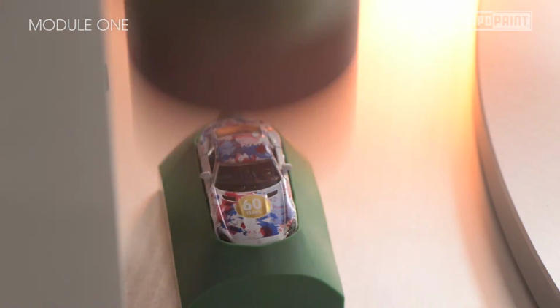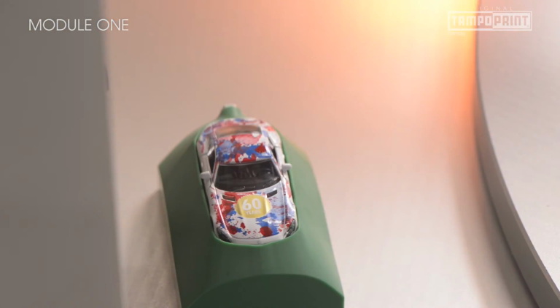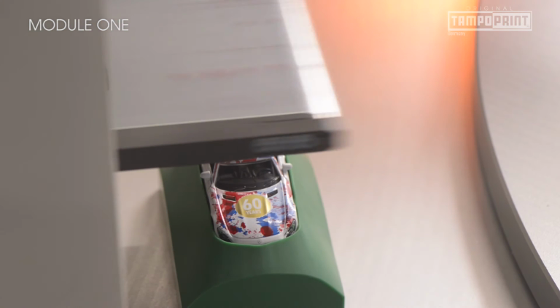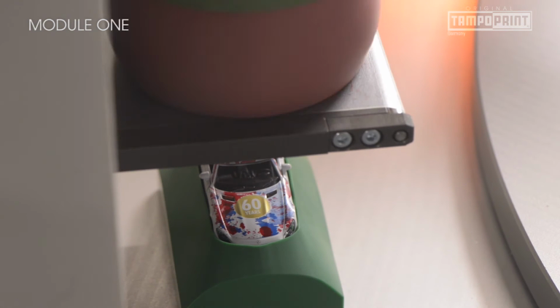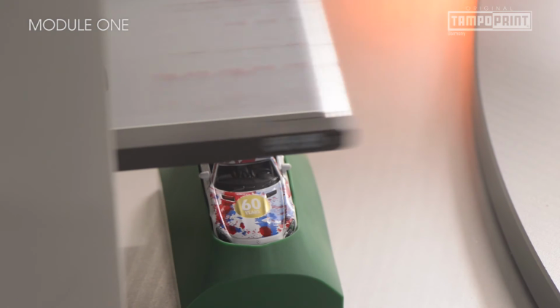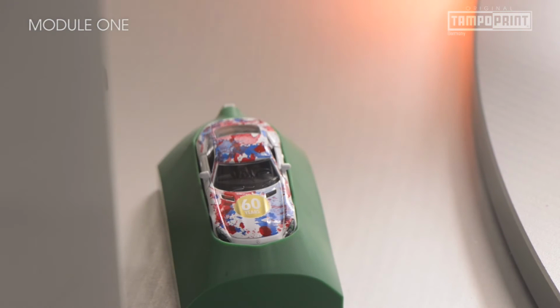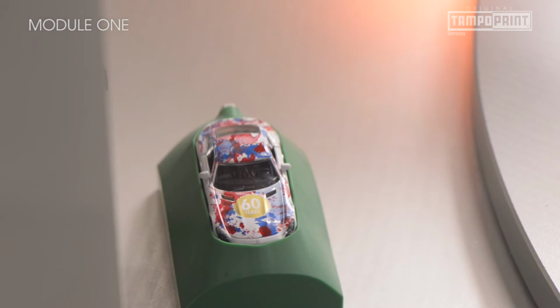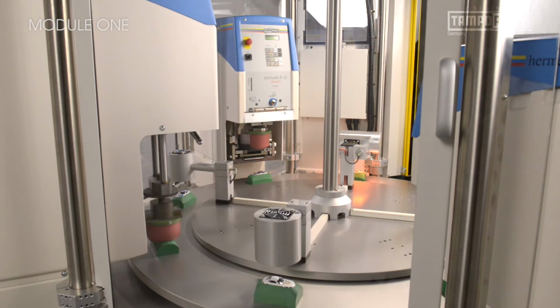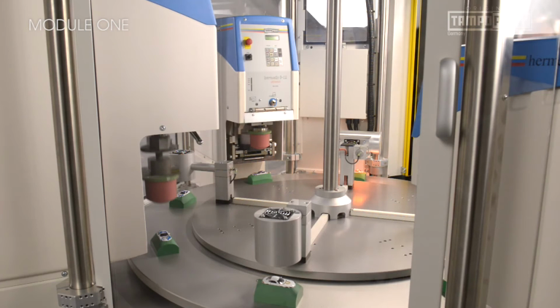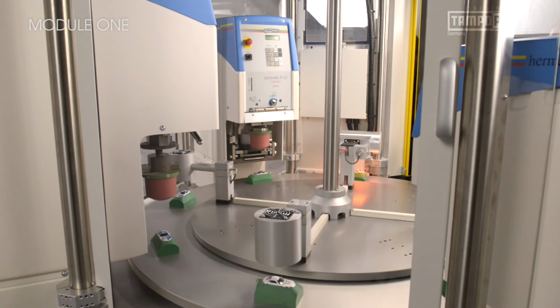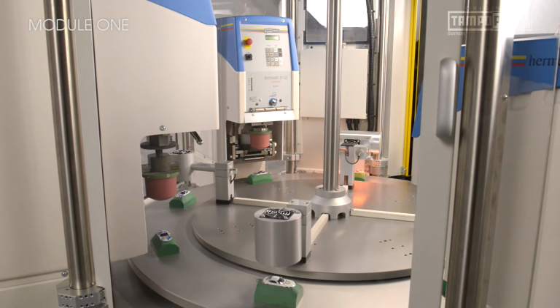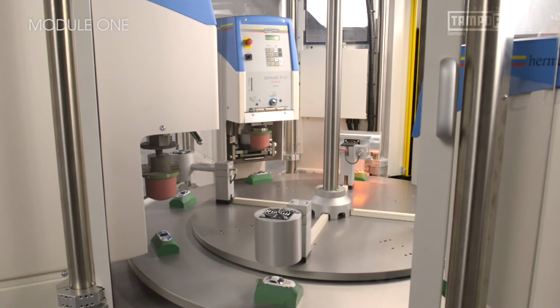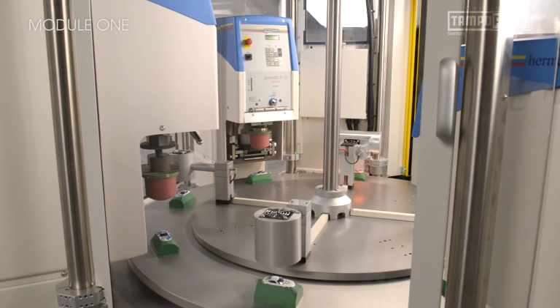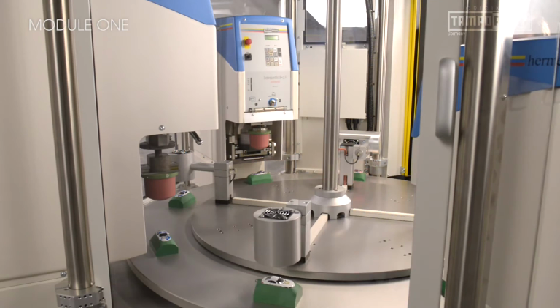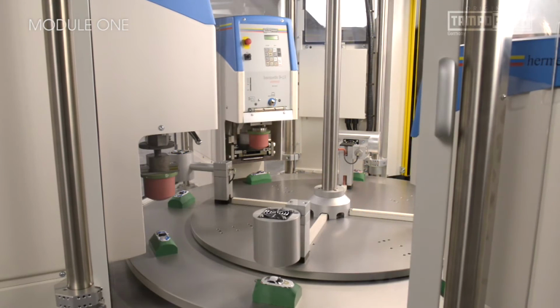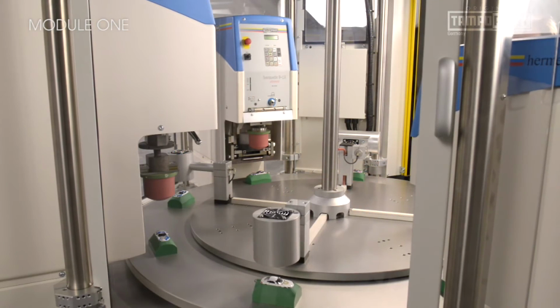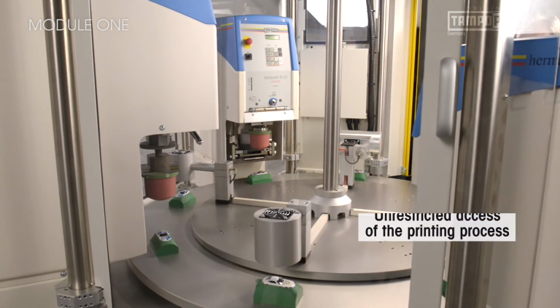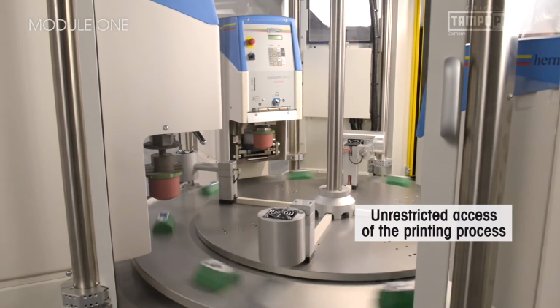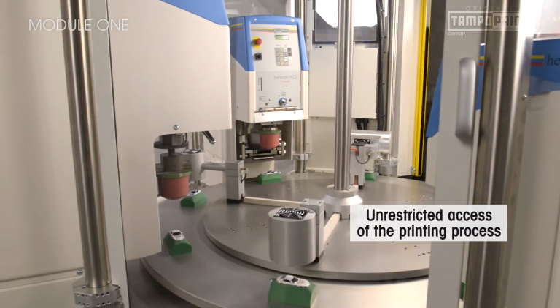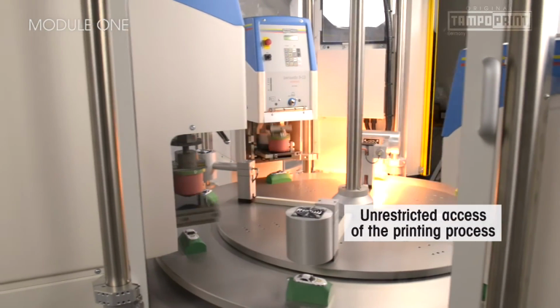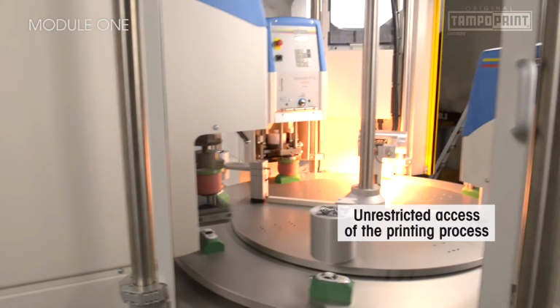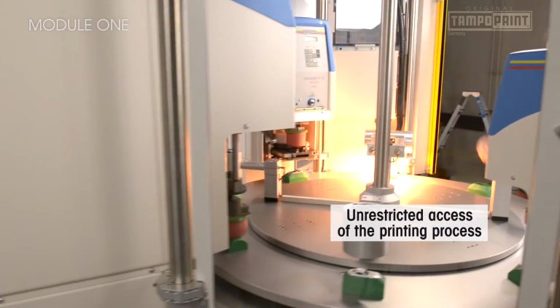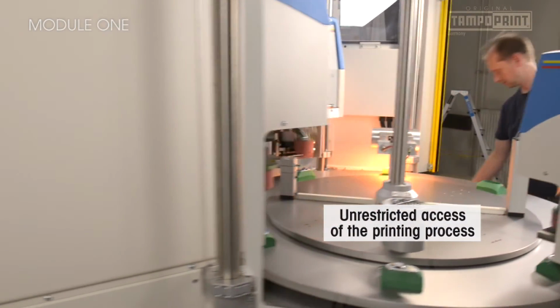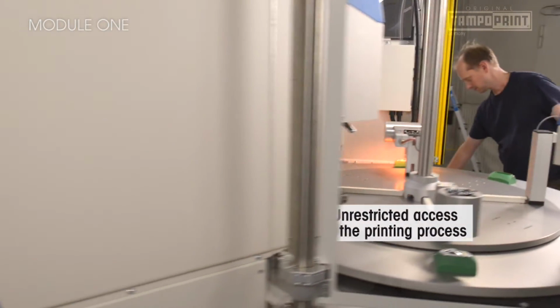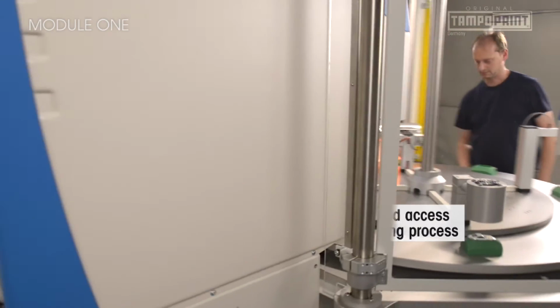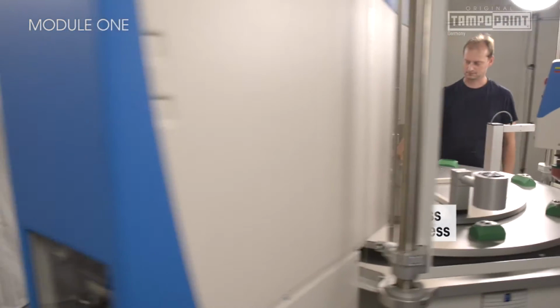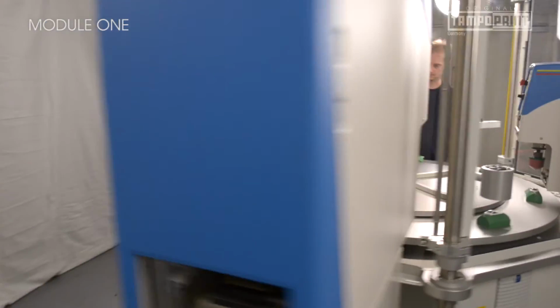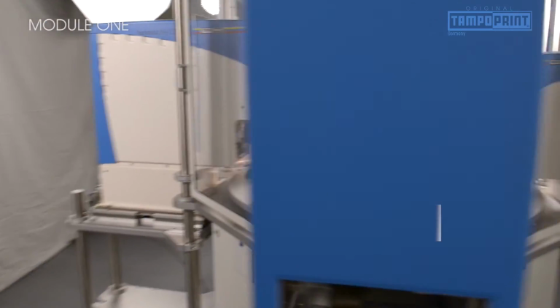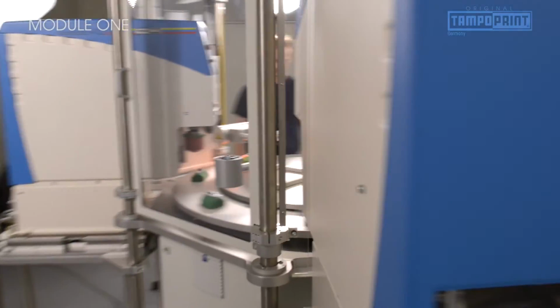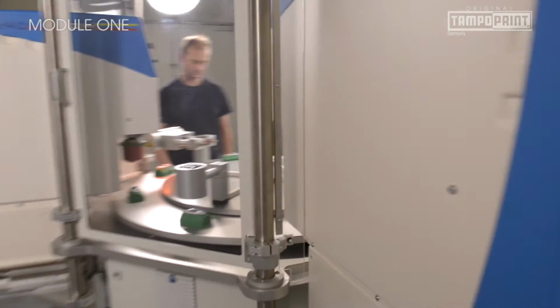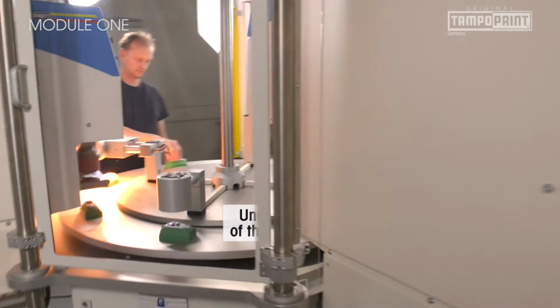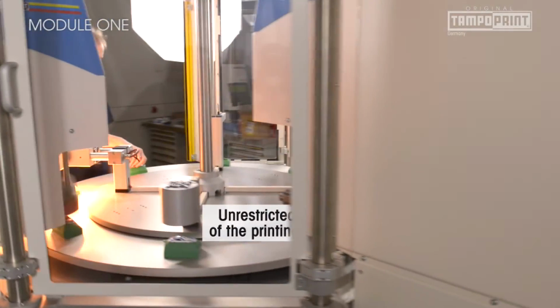For the Module 1, operator ergonomics and especially the simplification of handling are paramount. This is ensured through large doors which provide the operator unrestricted access to the printing process at all times.